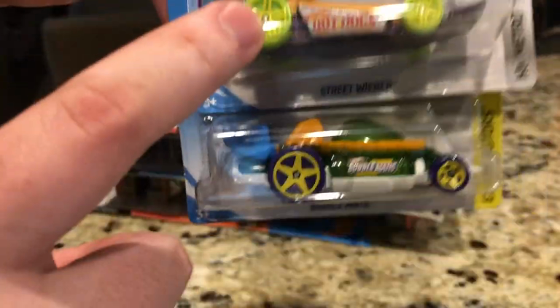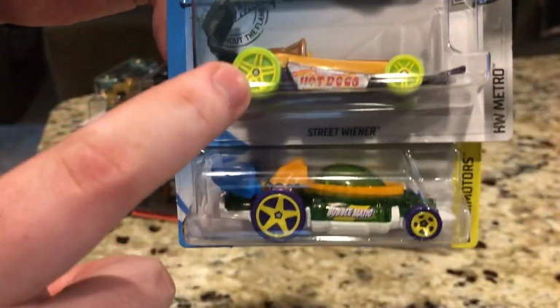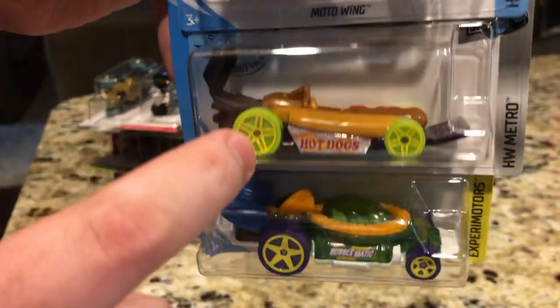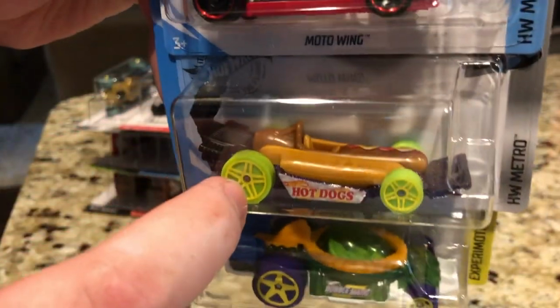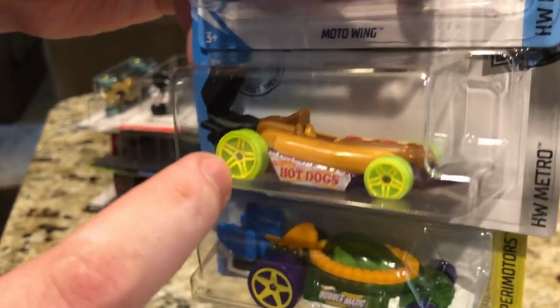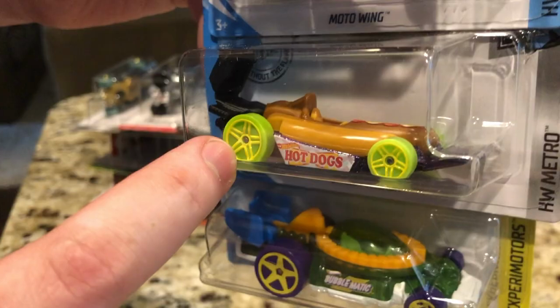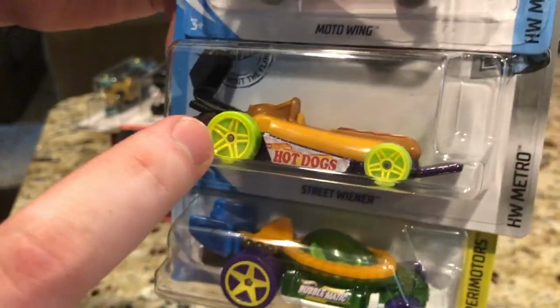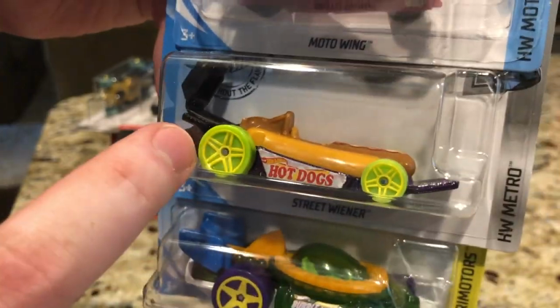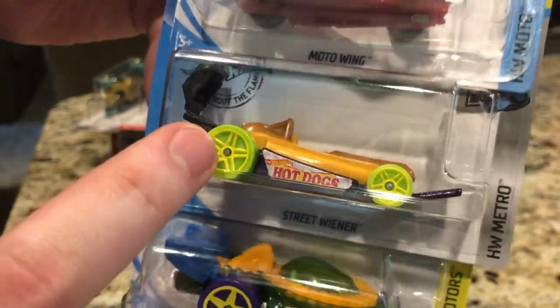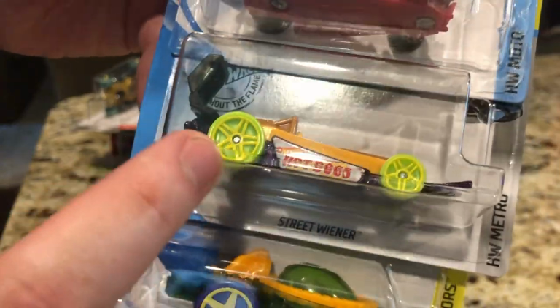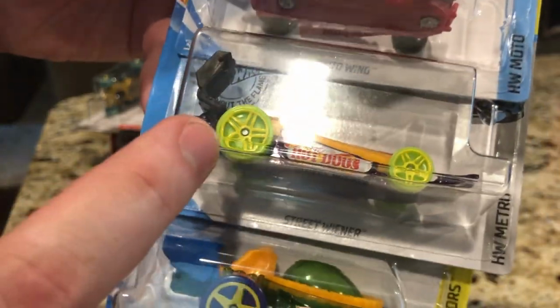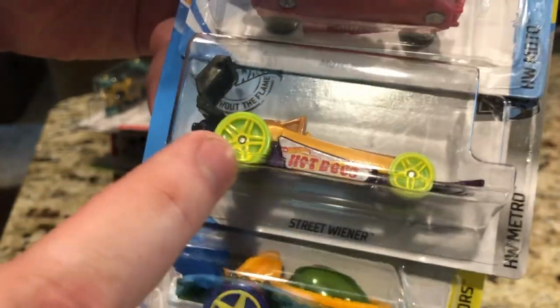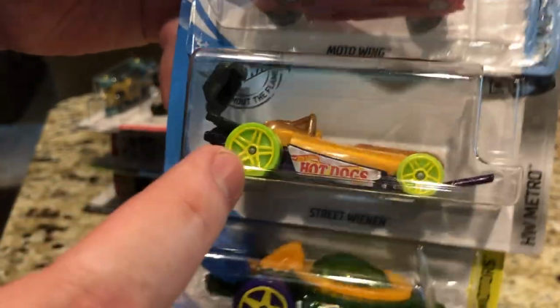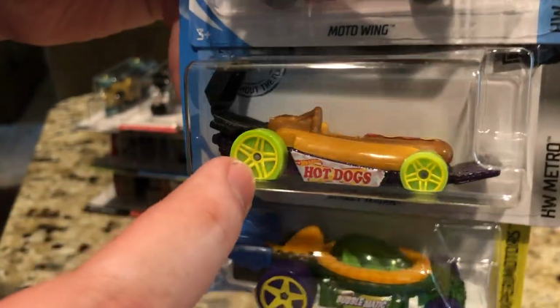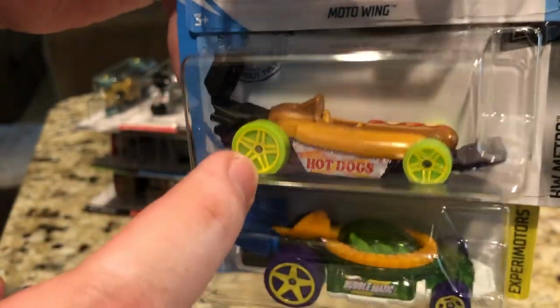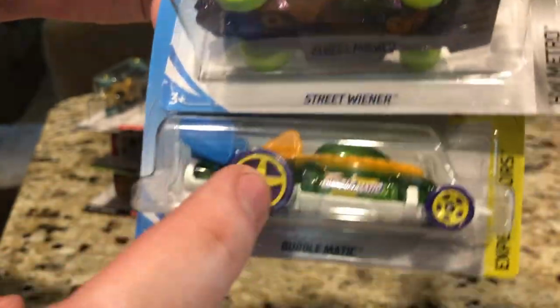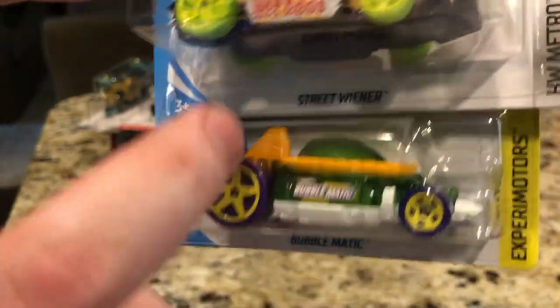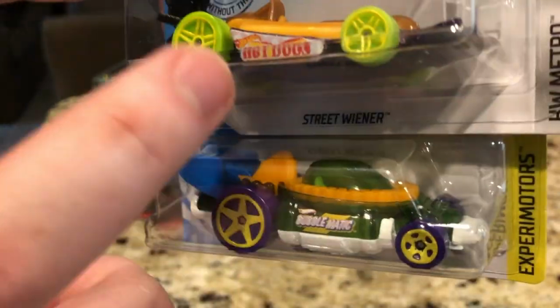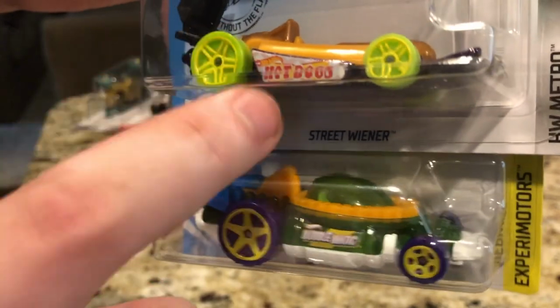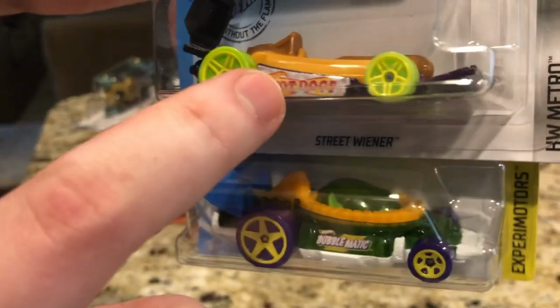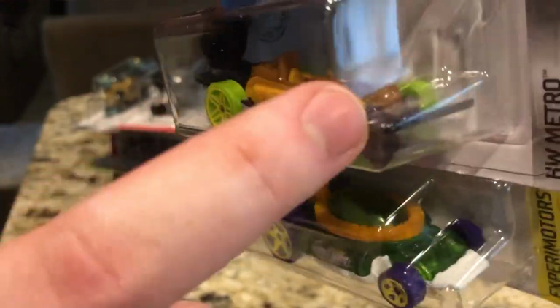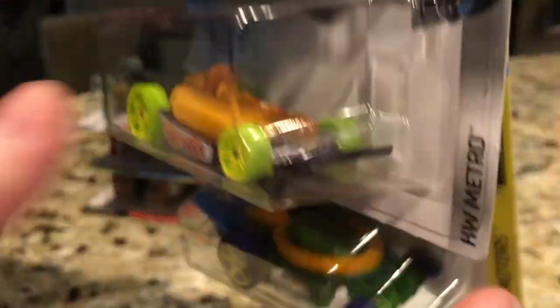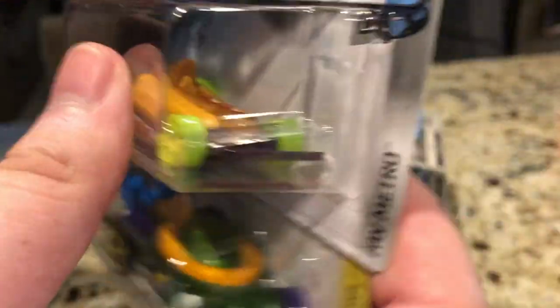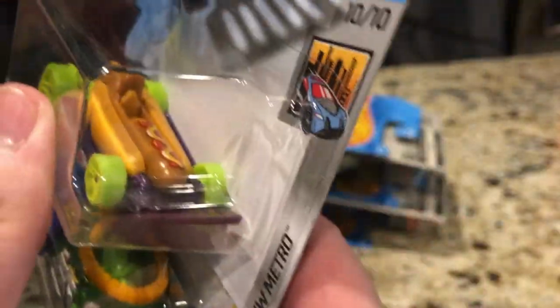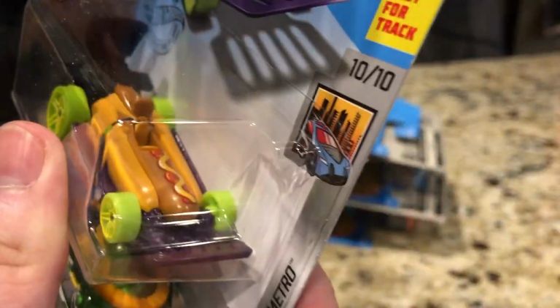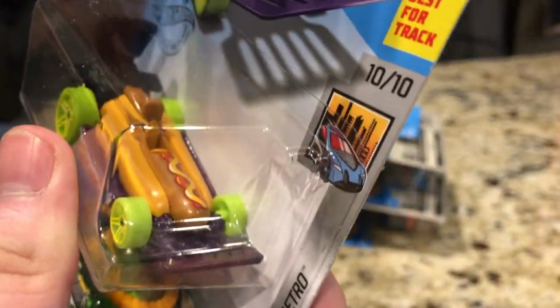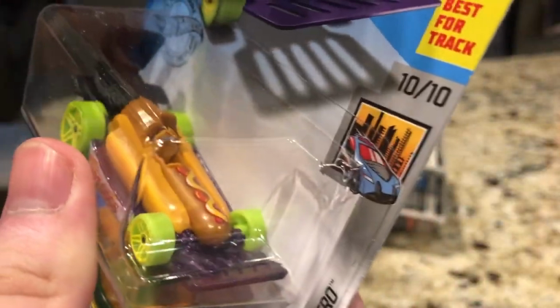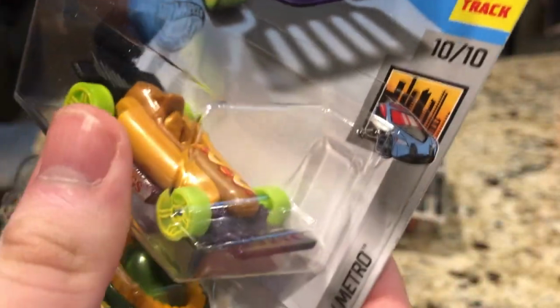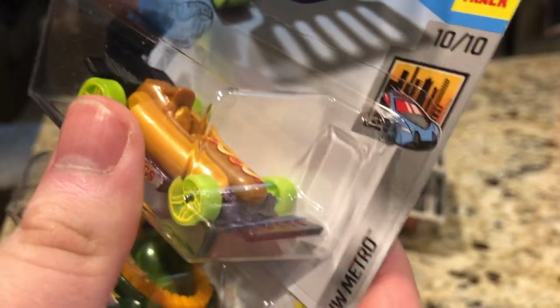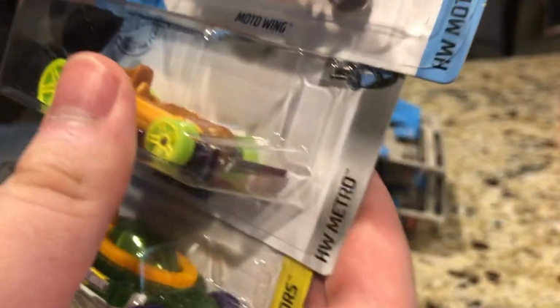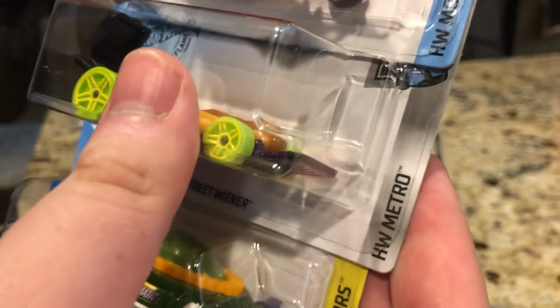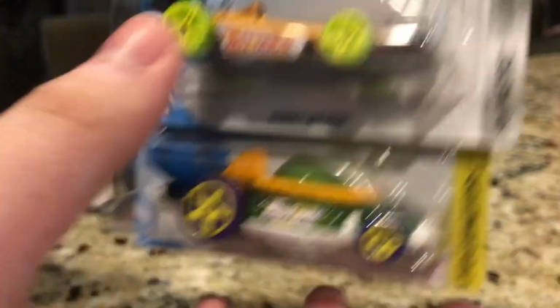Here is Street Wiener. I think the wheels are supposed to be relish. Now that I think about it, the other one was like a chili dog and this is supposed to be a basic hot dog, which is pretty interesting.